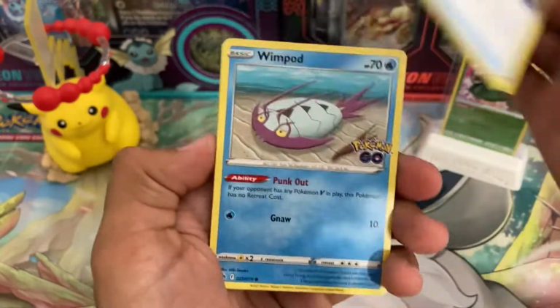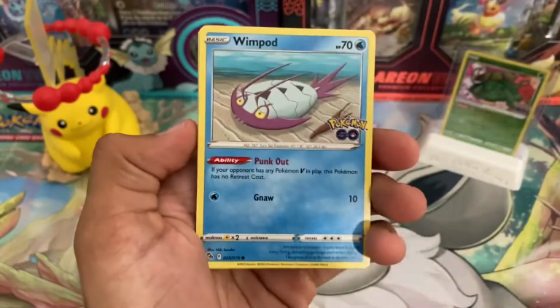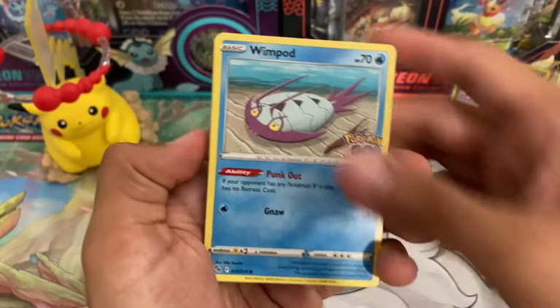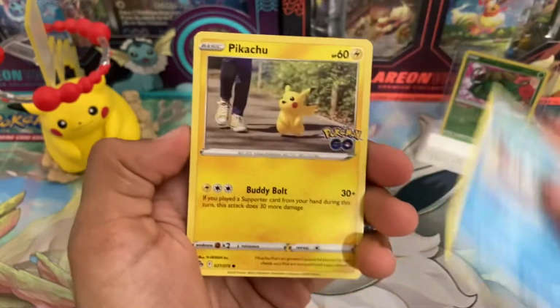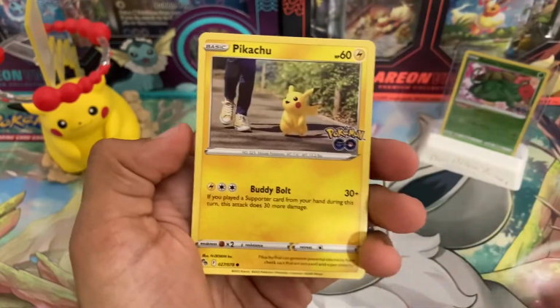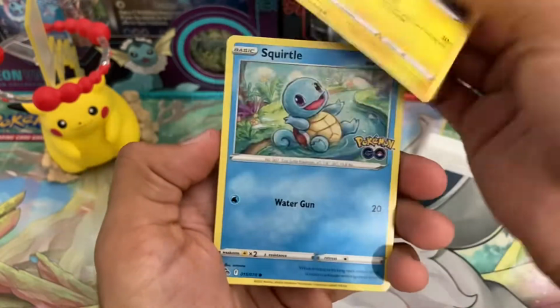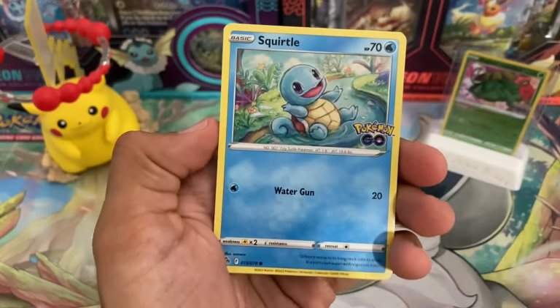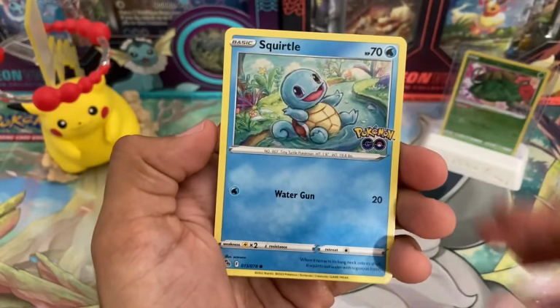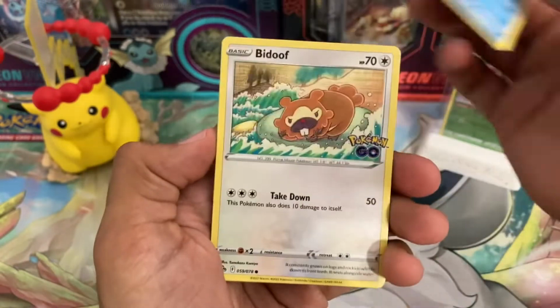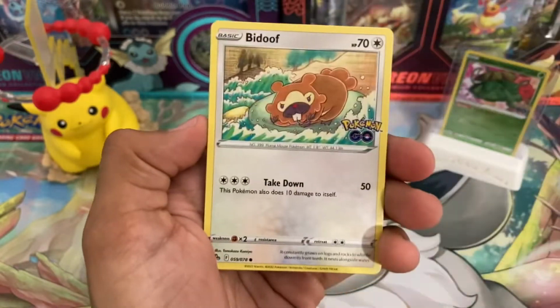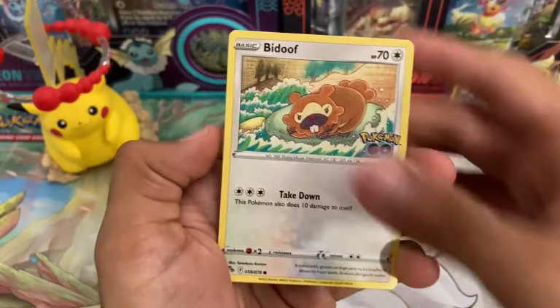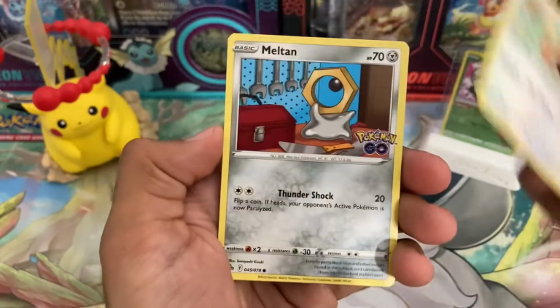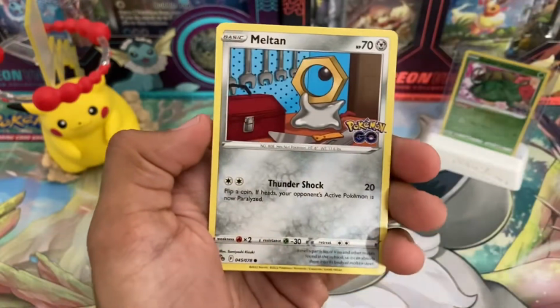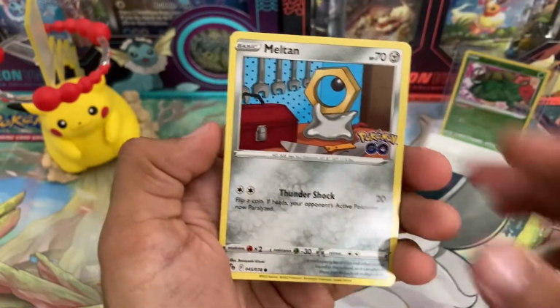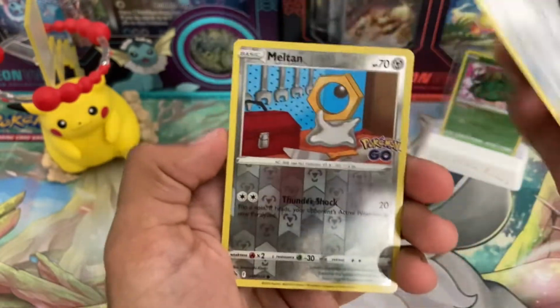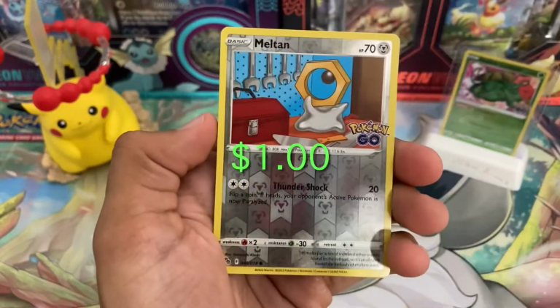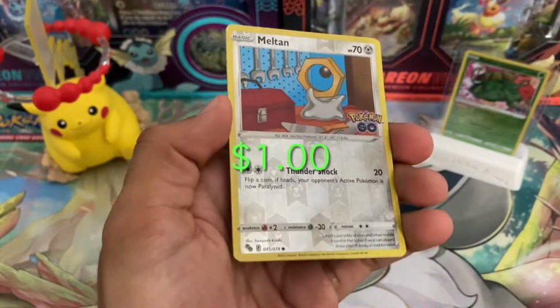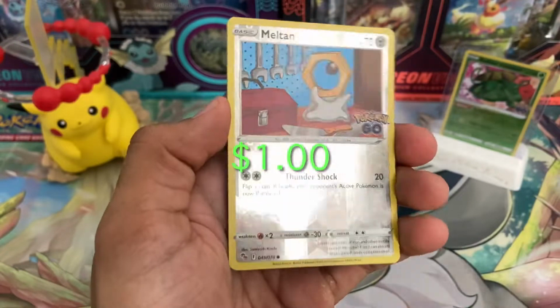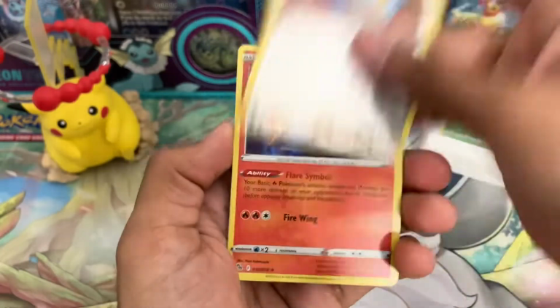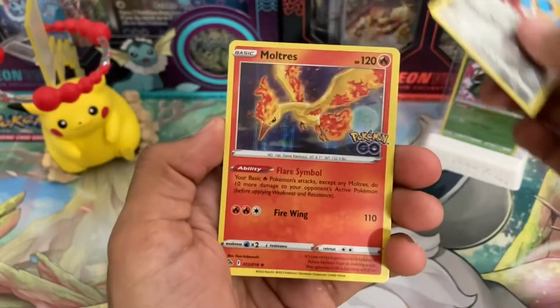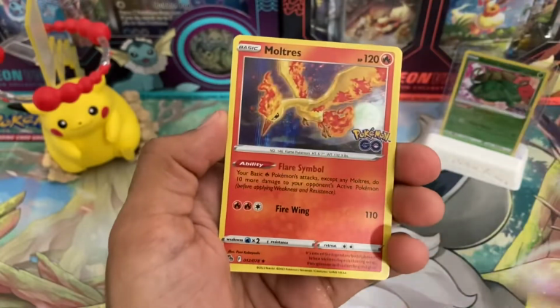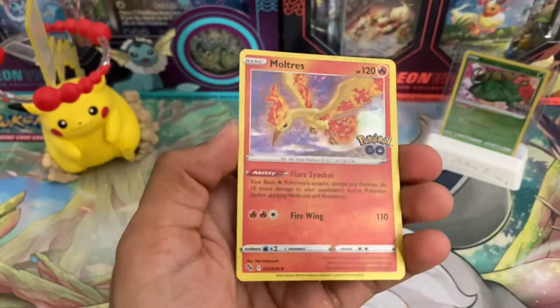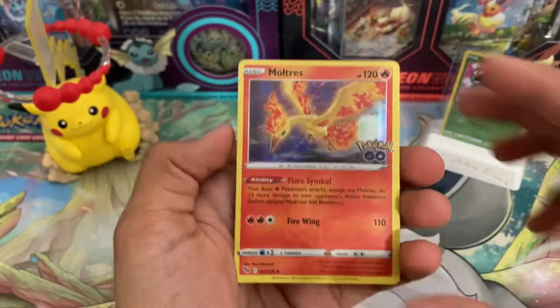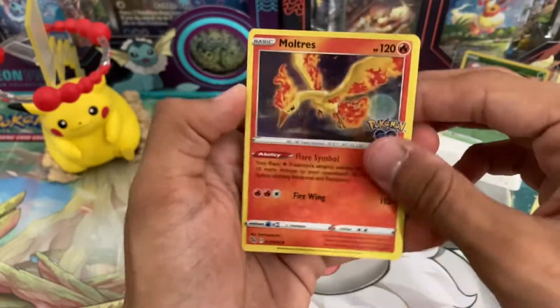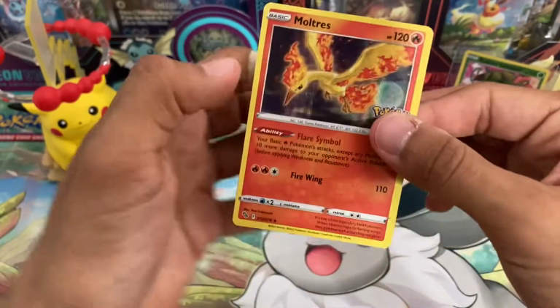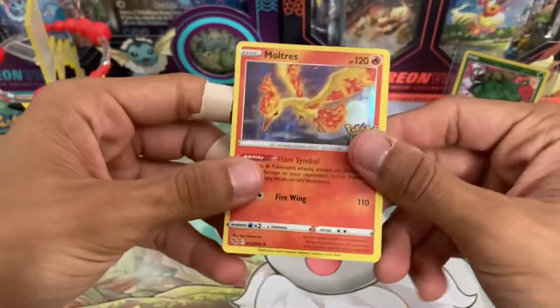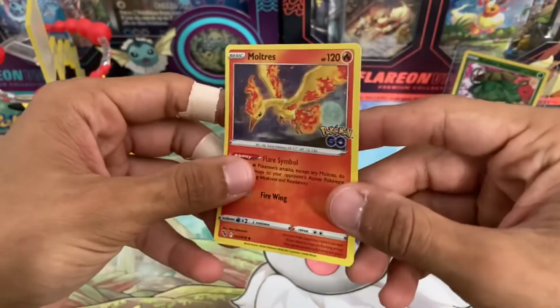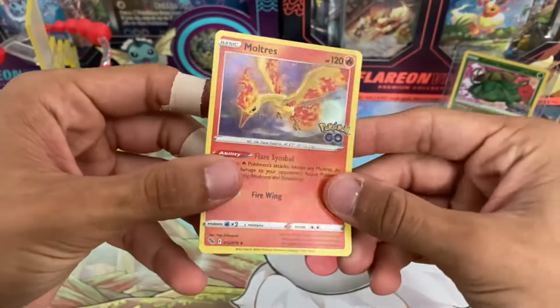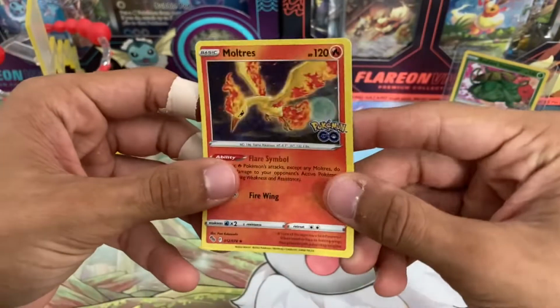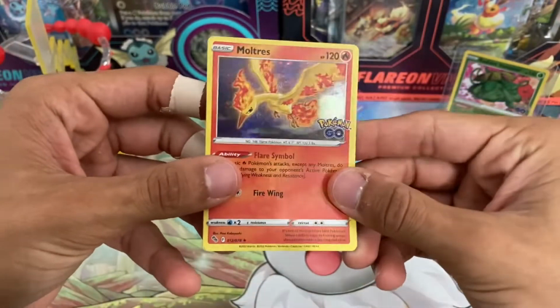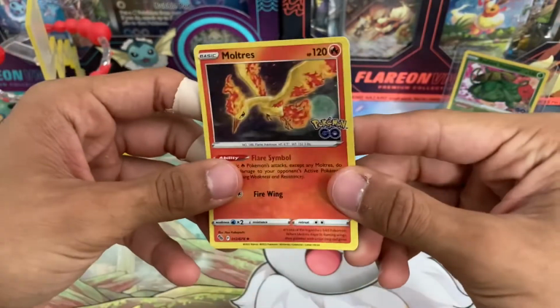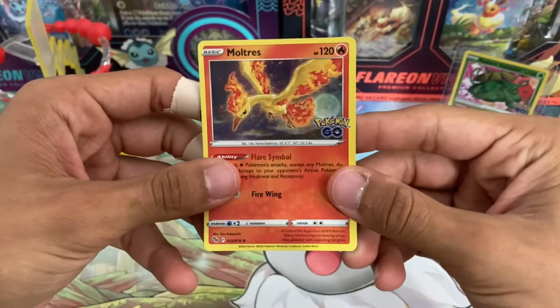Rare Candy. Windpod. Pikachu. Squirtle. Bidoof. Meltan. Meltan Reverse Hollow. And Moltres non-hollow. So I think we have to throw in an extra pack right now.